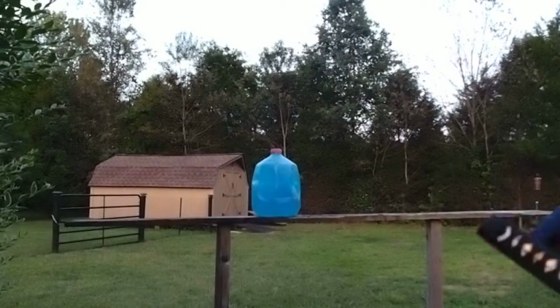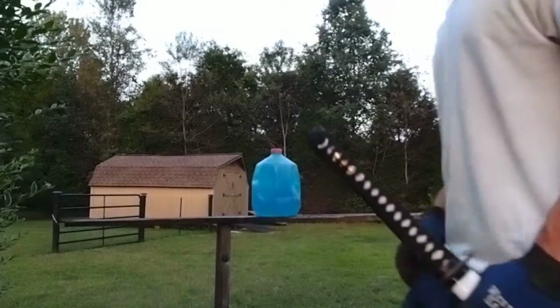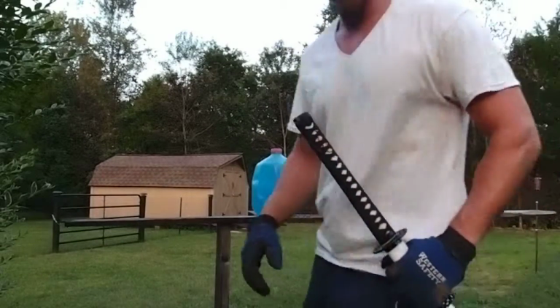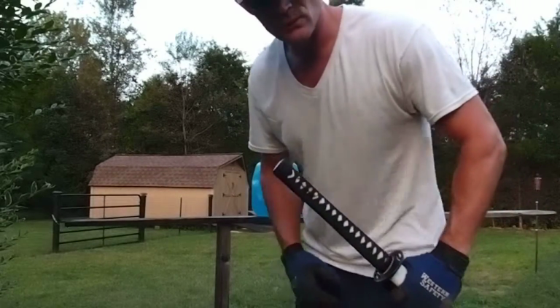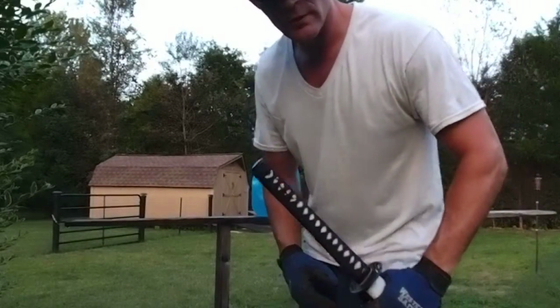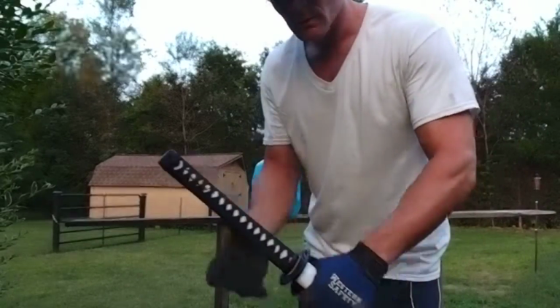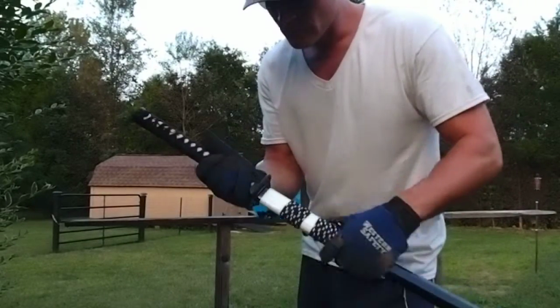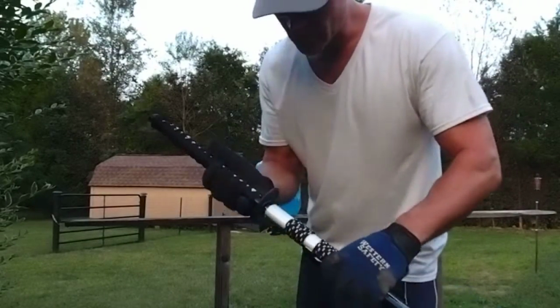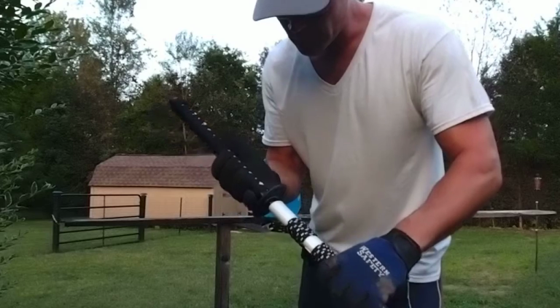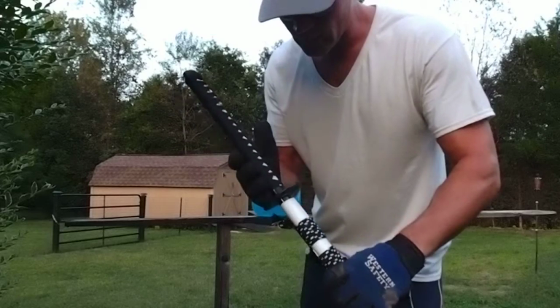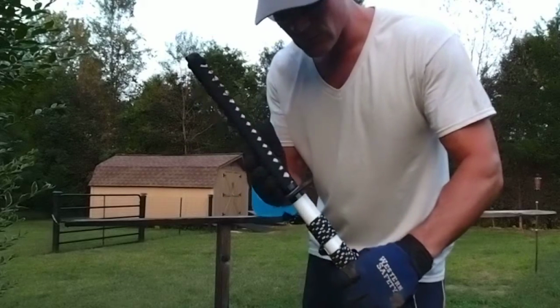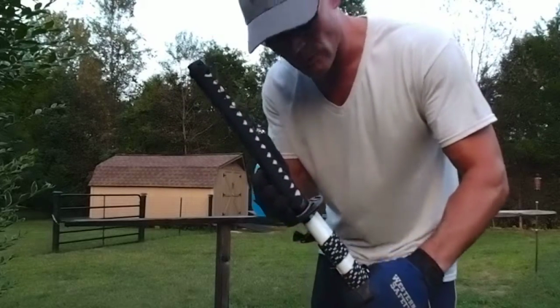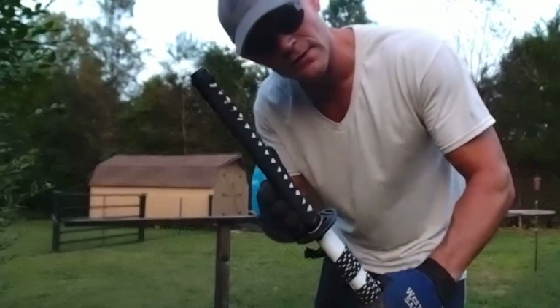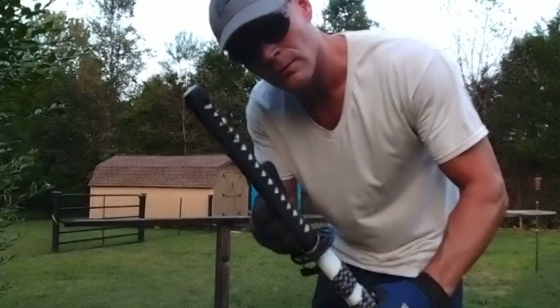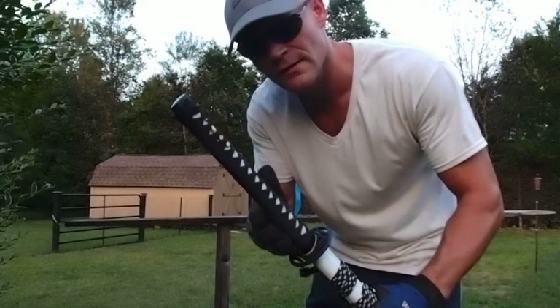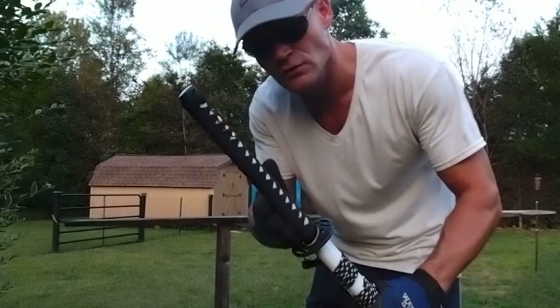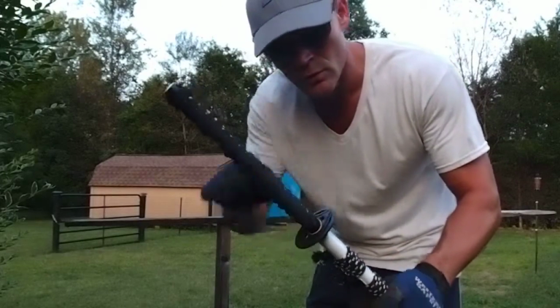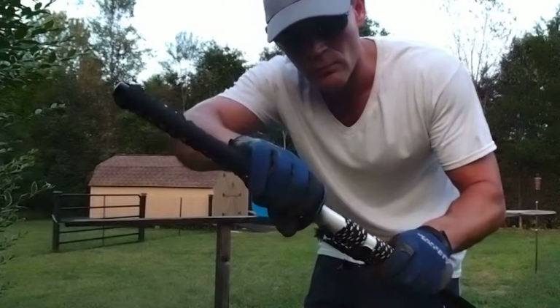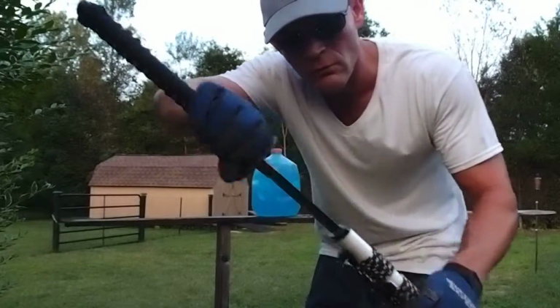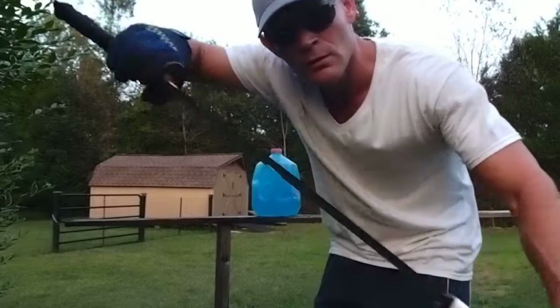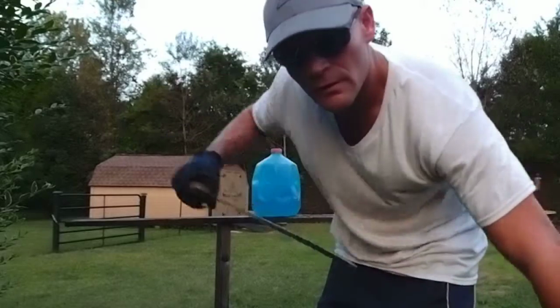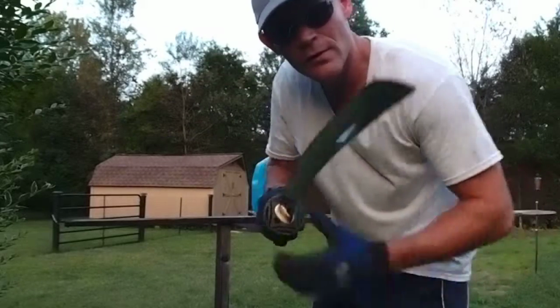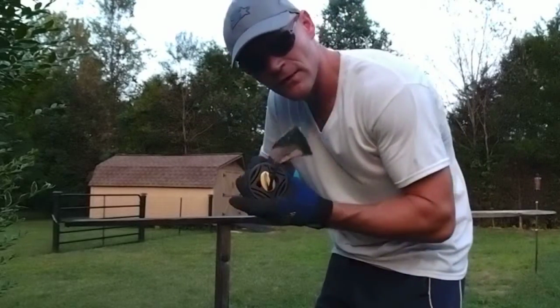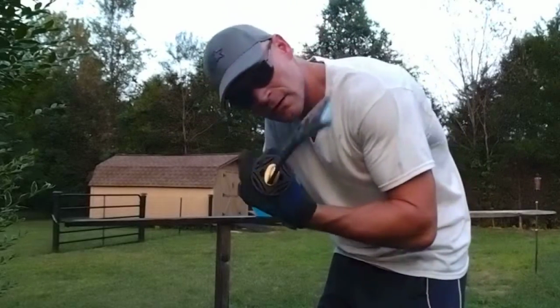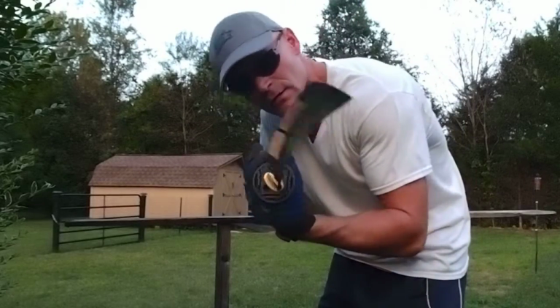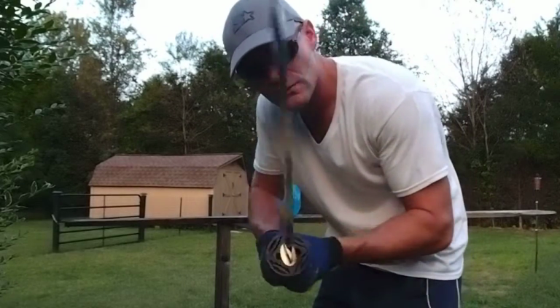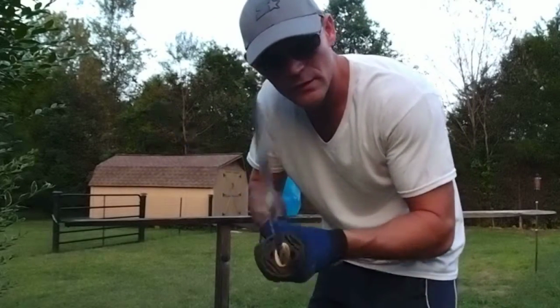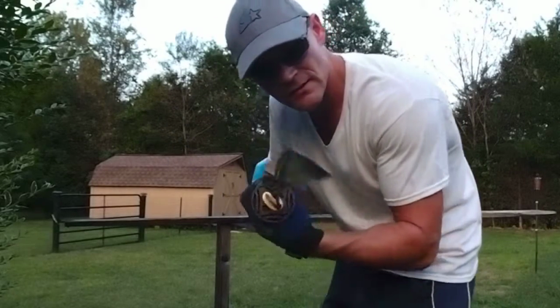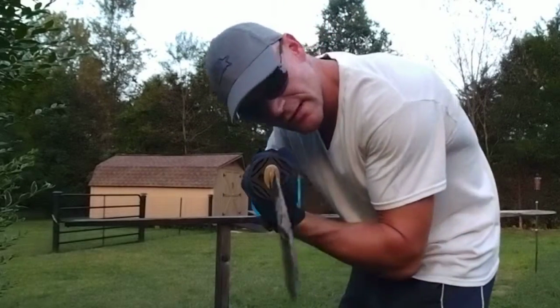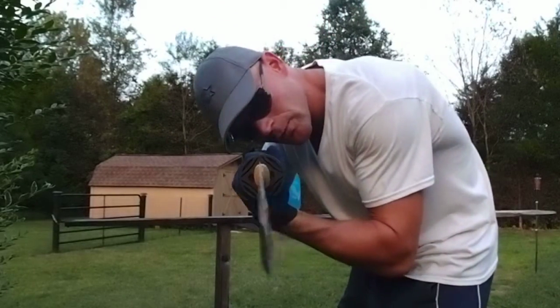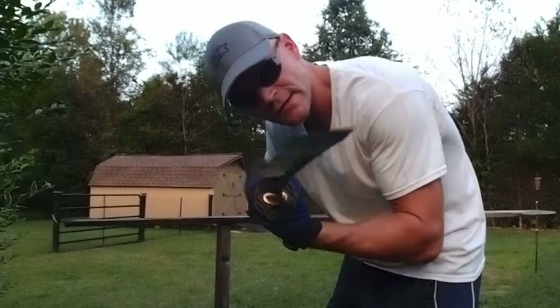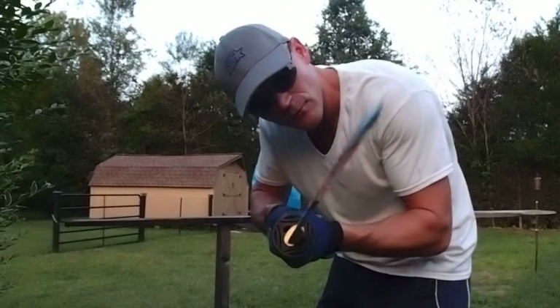Hello, Jason Woodard here, doing some simple cutting tests with my new Ronin Katana. This is the Dojo Pro model number 15. I'm going to do a simple cutting test just to see how sharp it is and see how it performs.